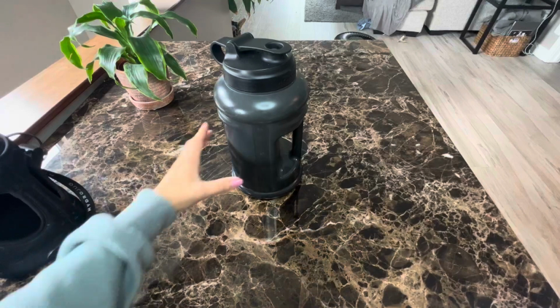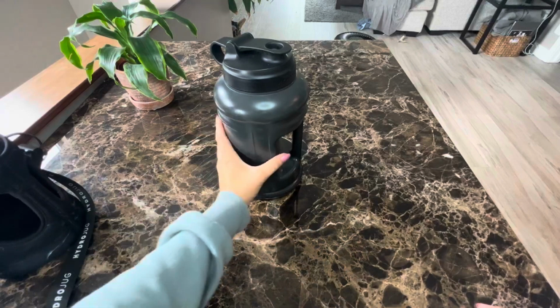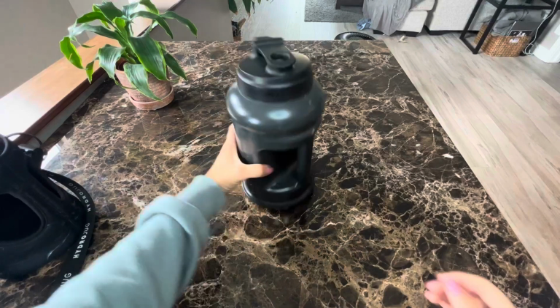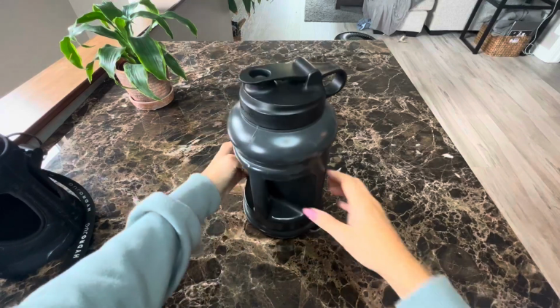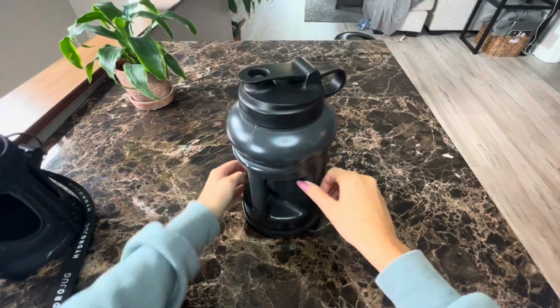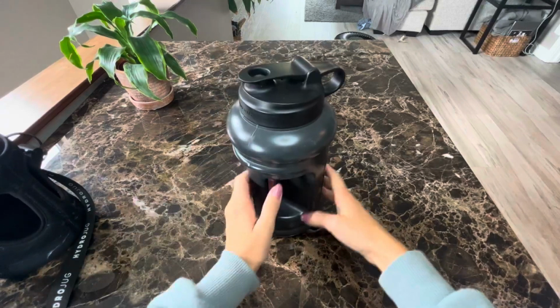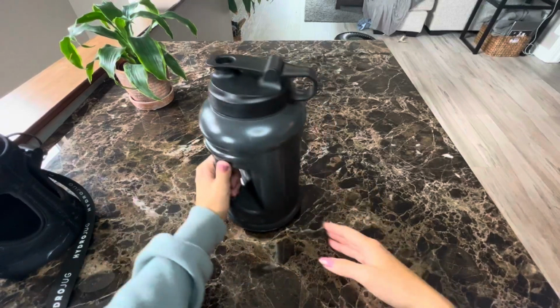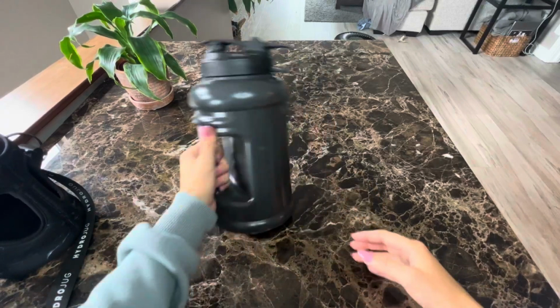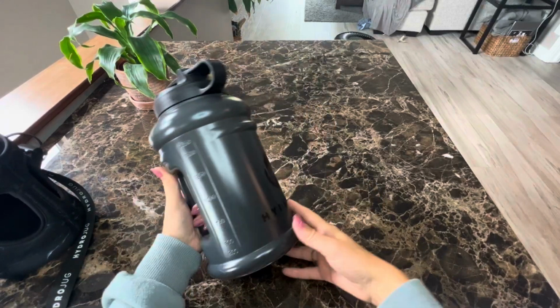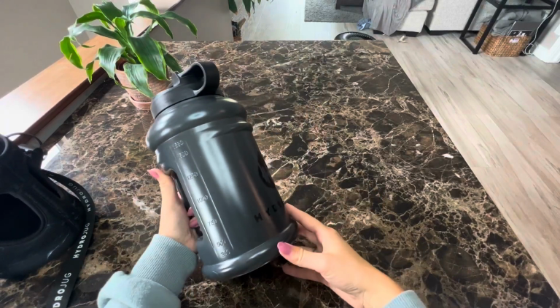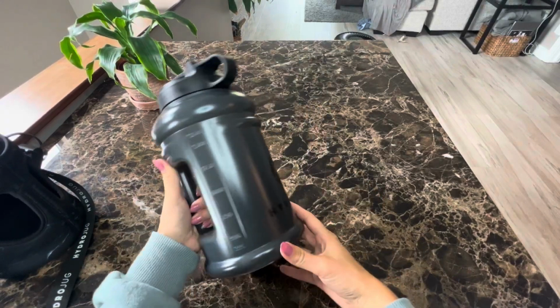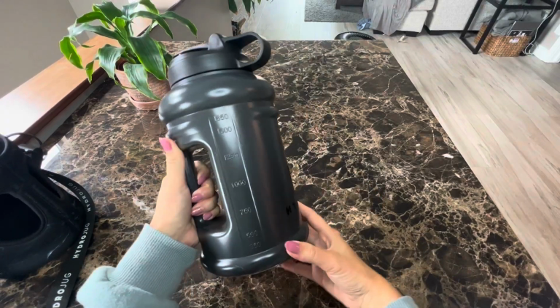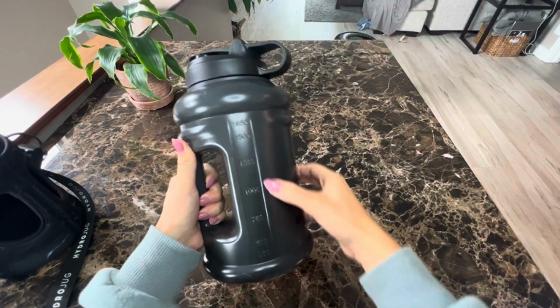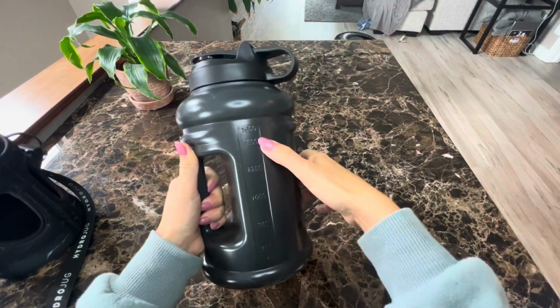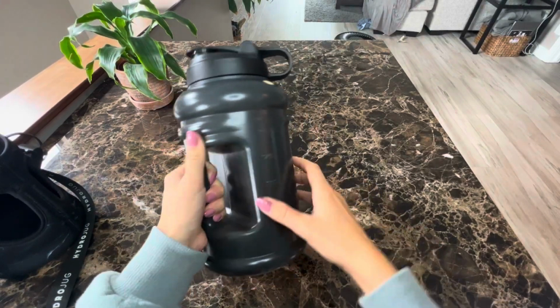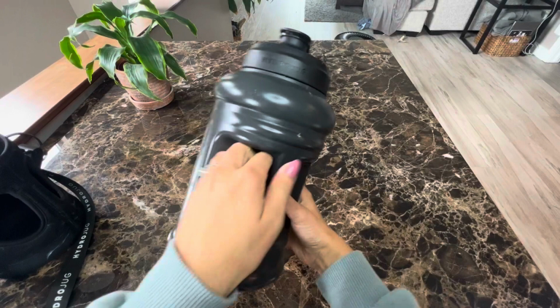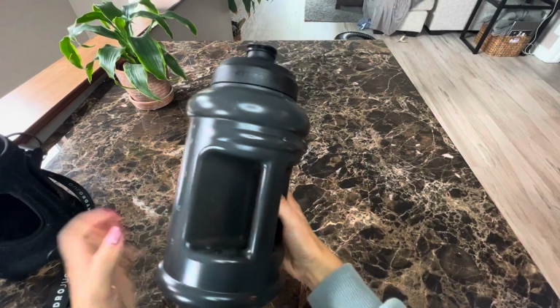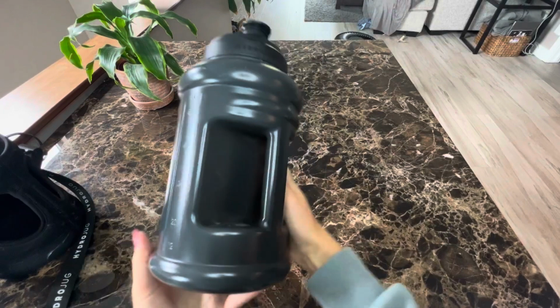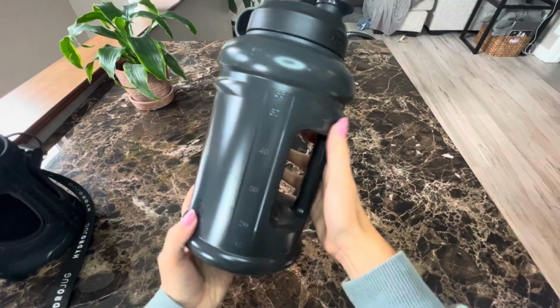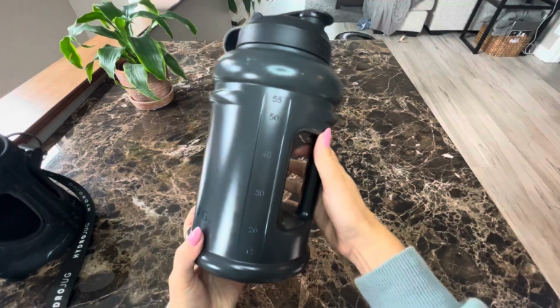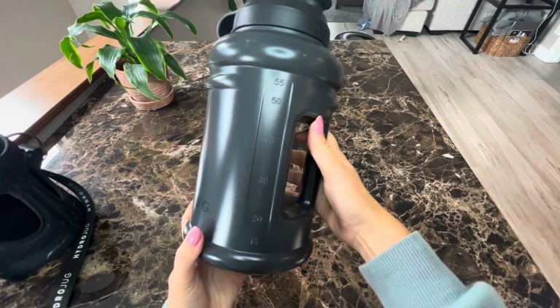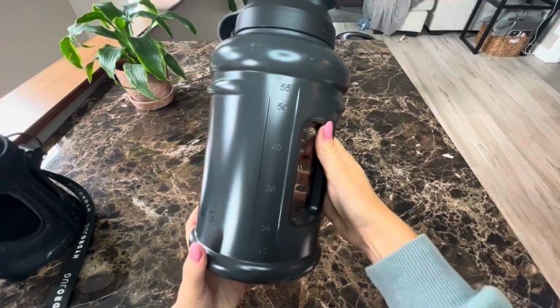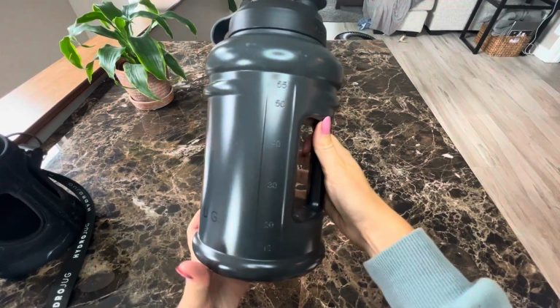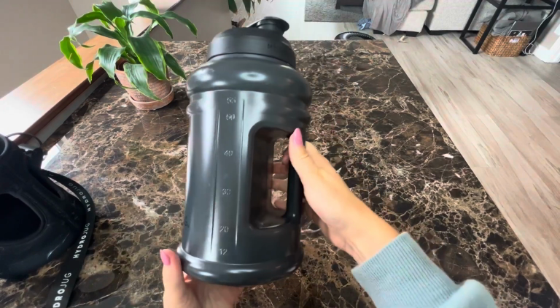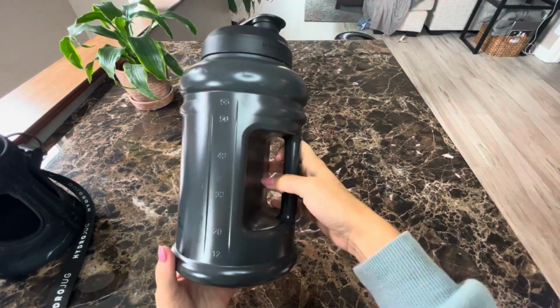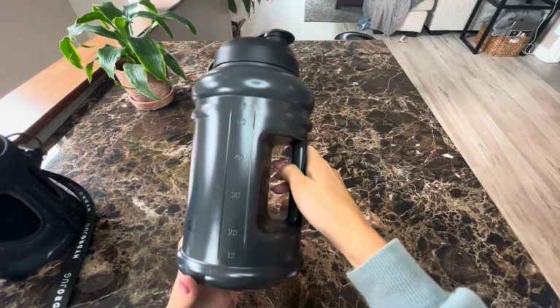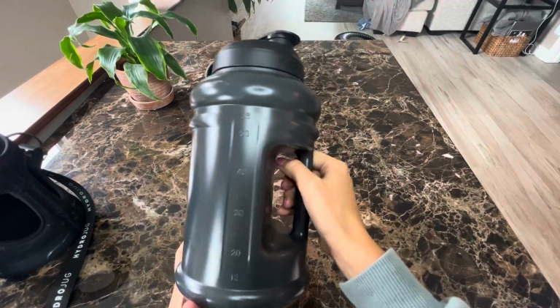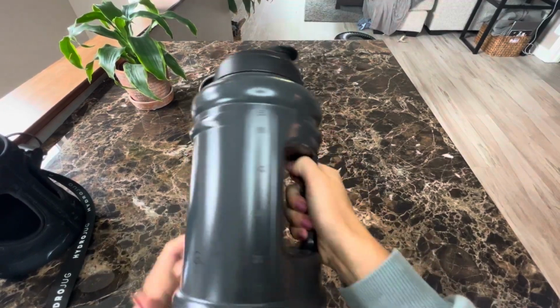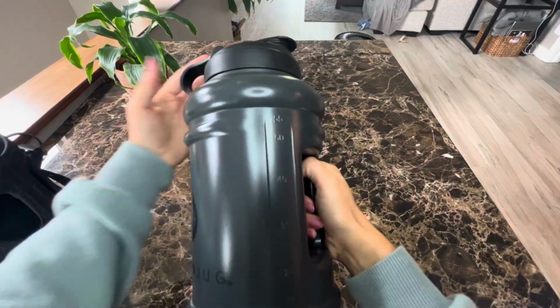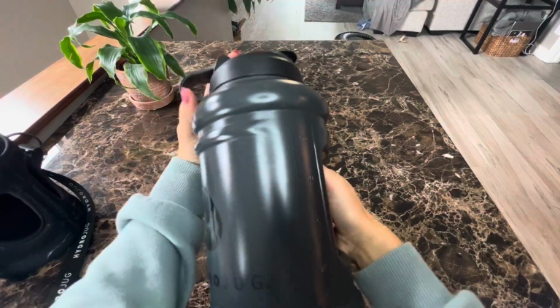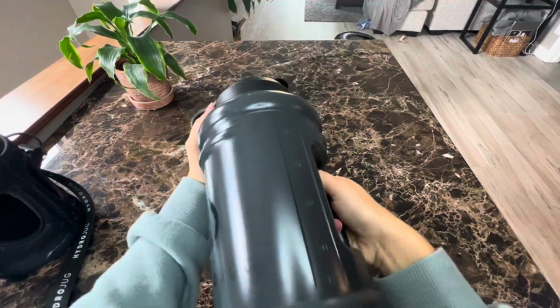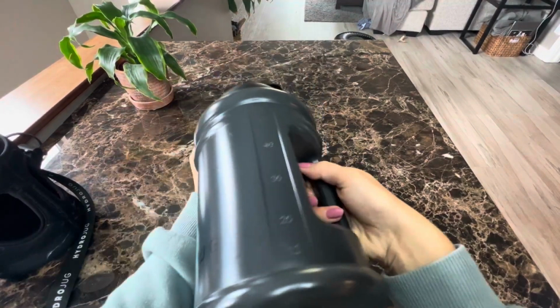This is the HydroDog half gallon in the color black. It has different measurements on each side if you like to track stuff like that, and it is a half a gallon.